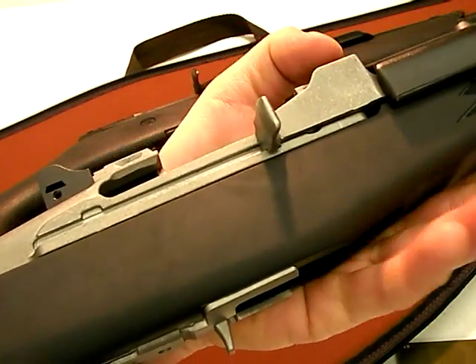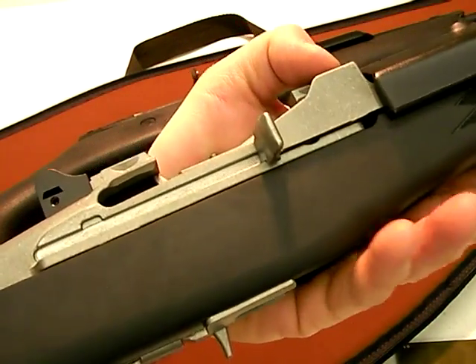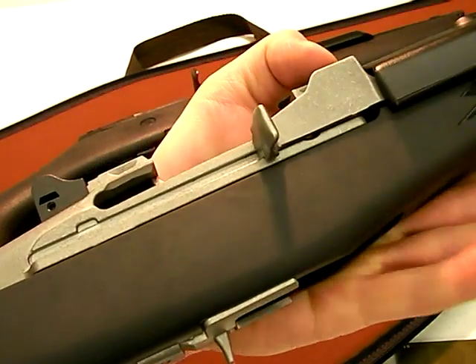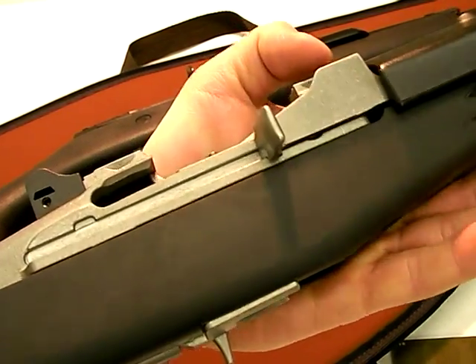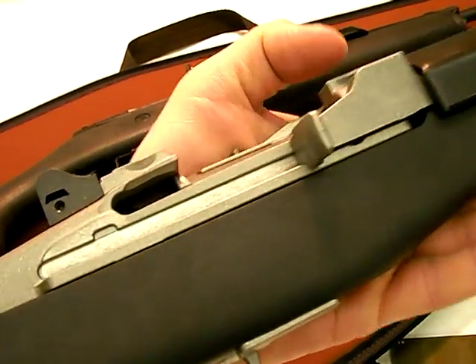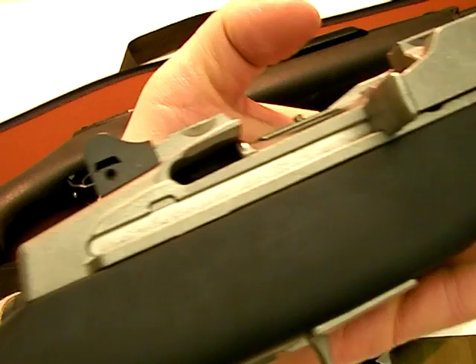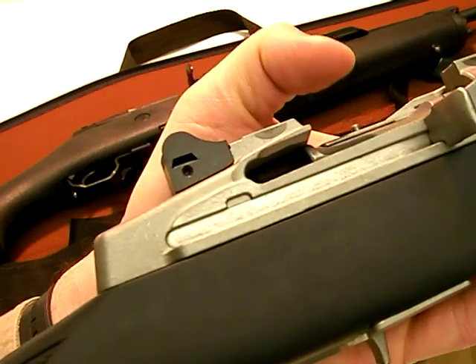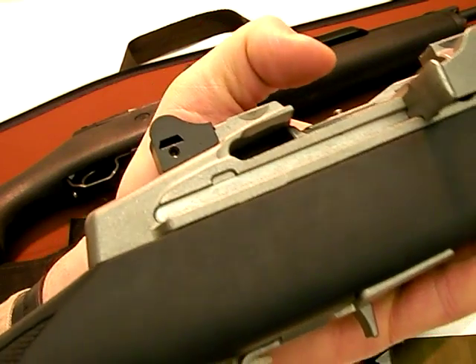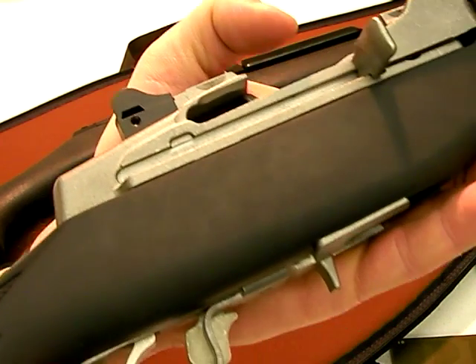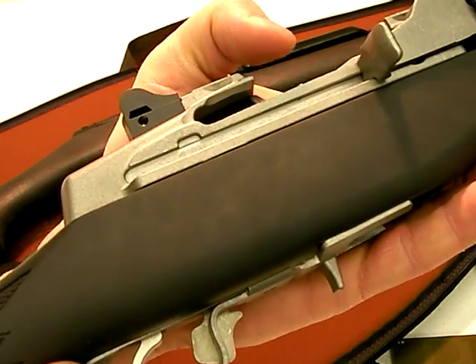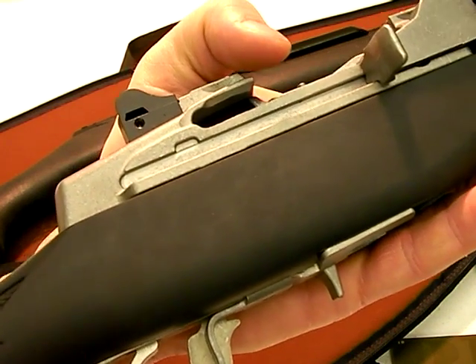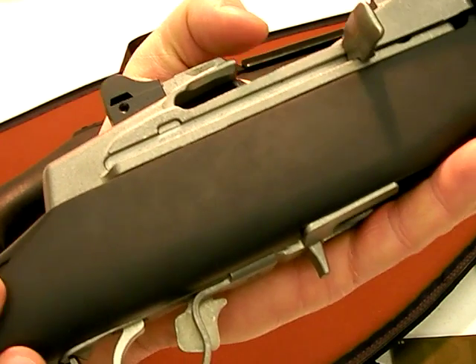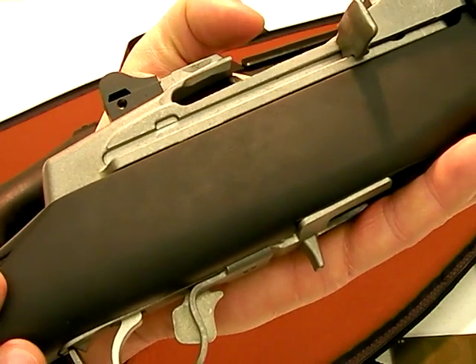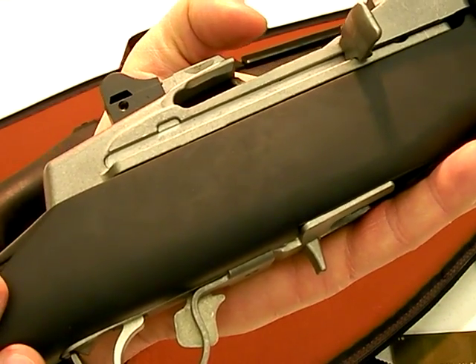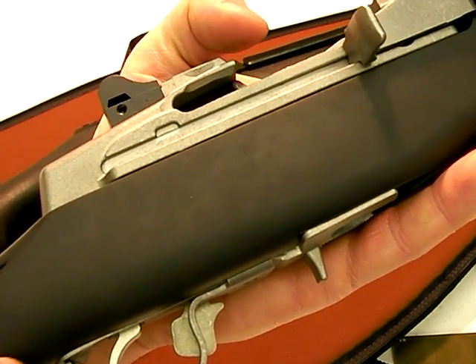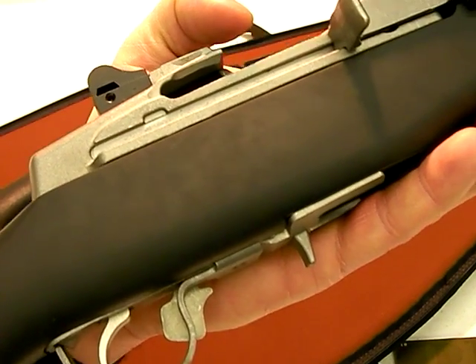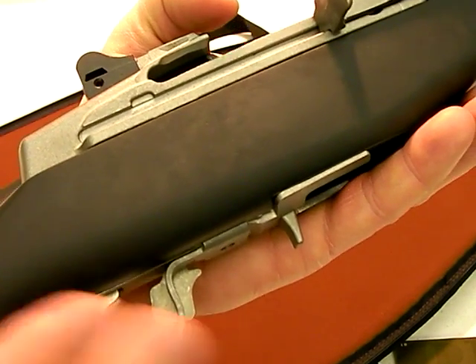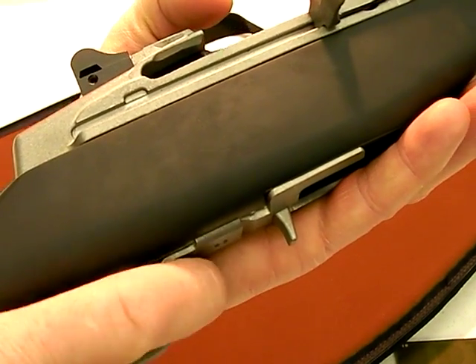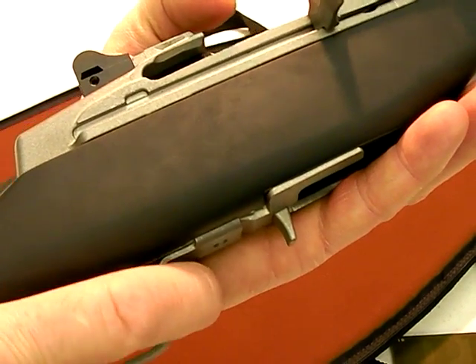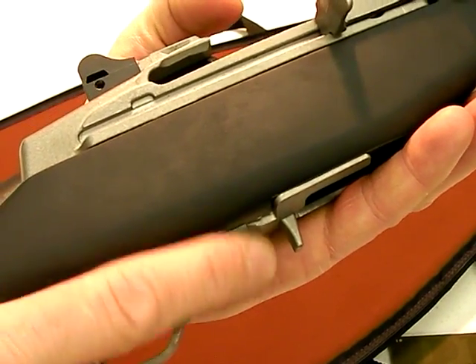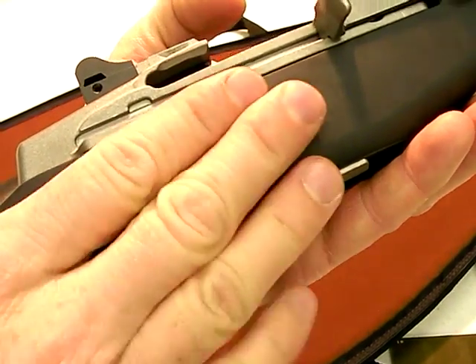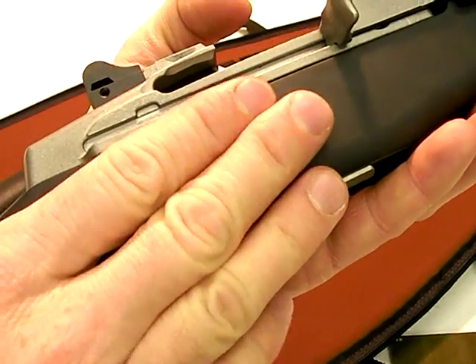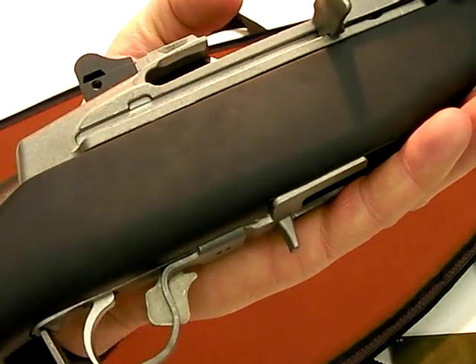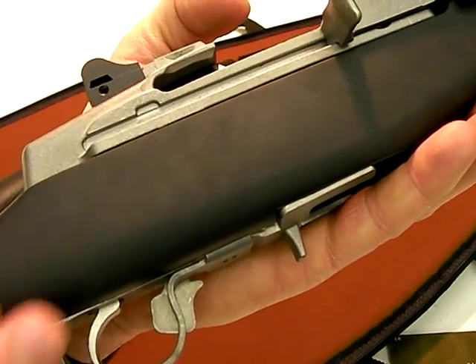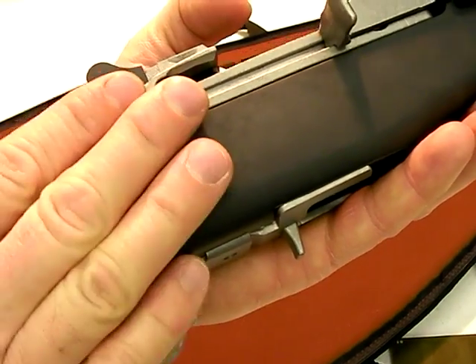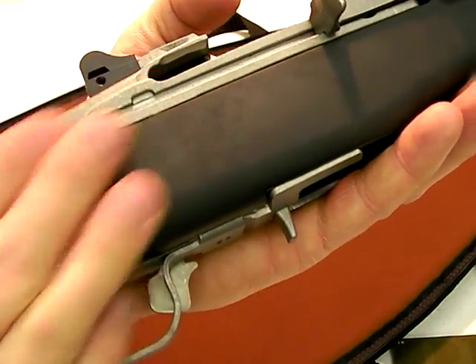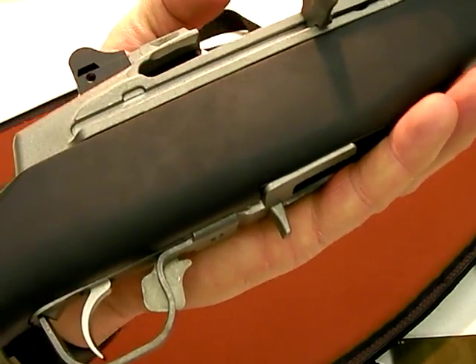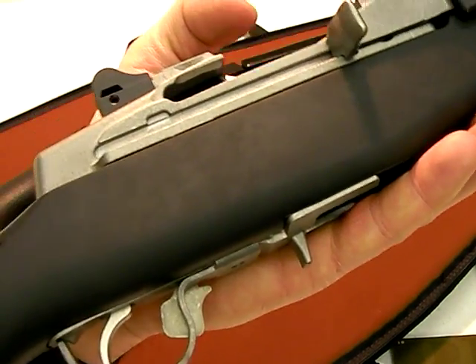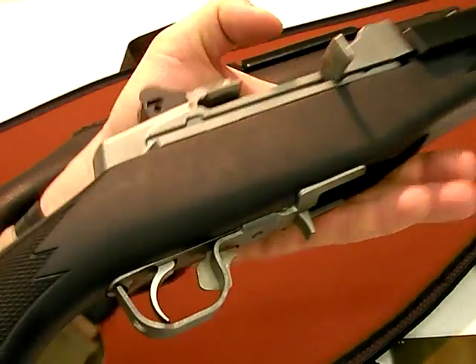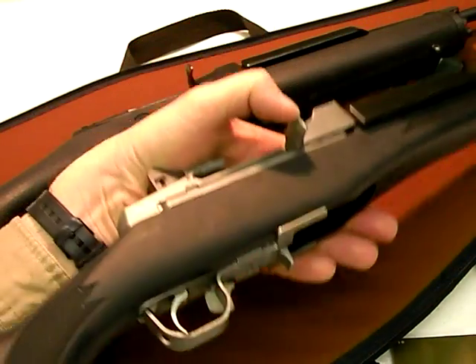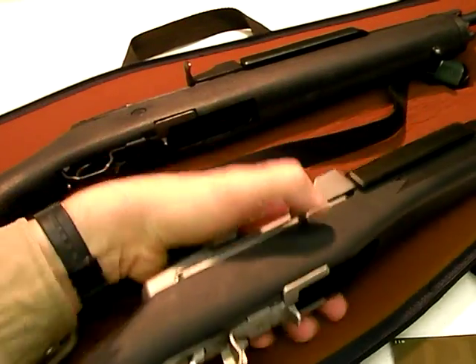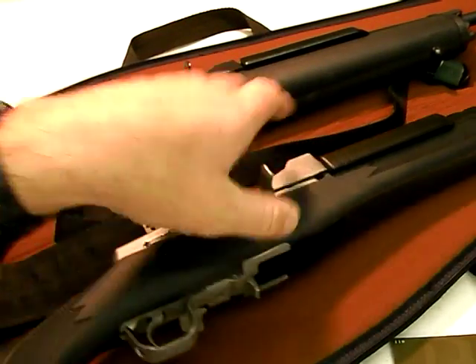I would give advantage AR-15, though, in overall ergonomics — both for stock, manipulation of controls, and the magazine. But the Mini is not too far behind.